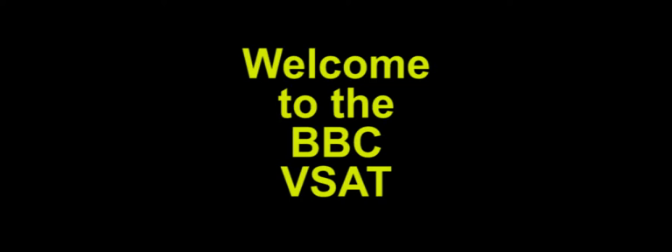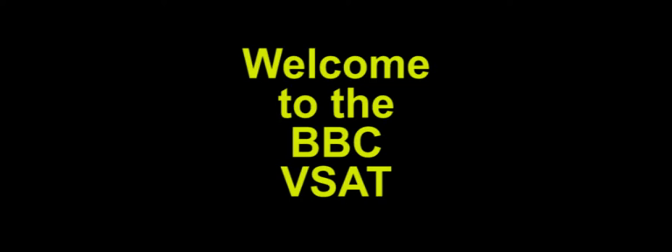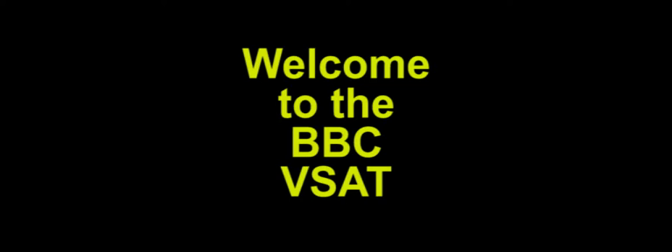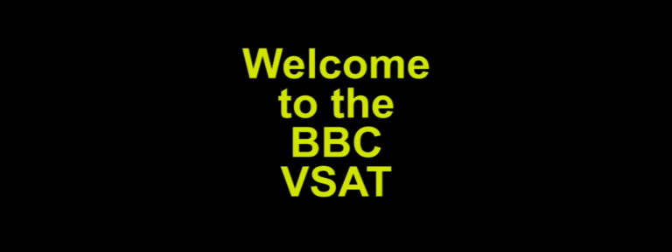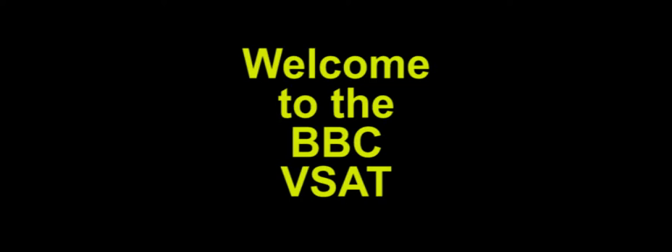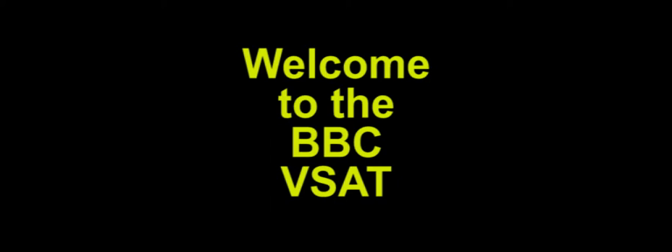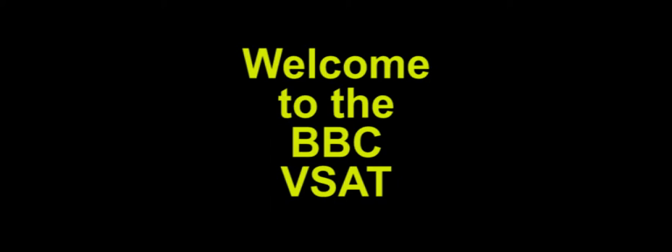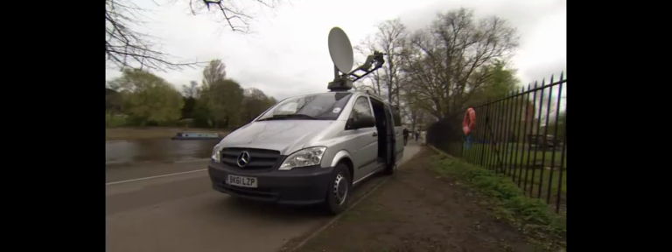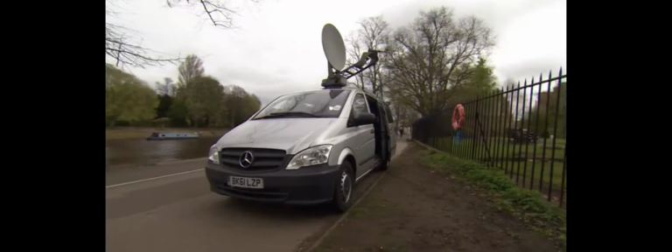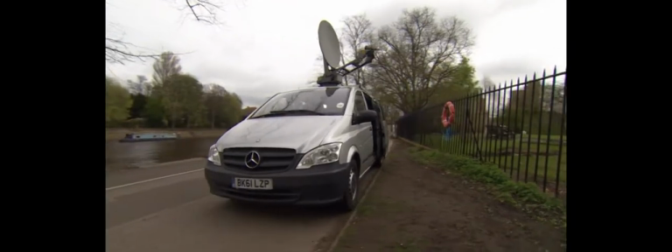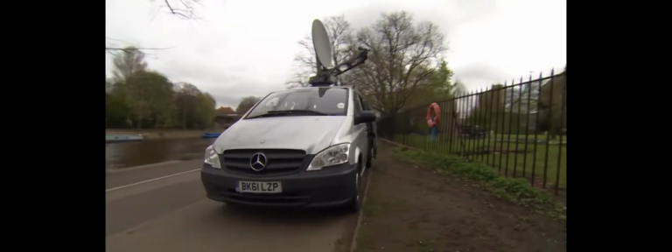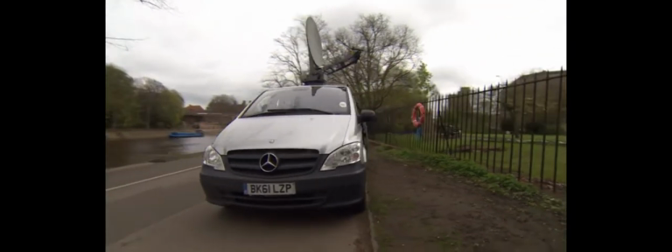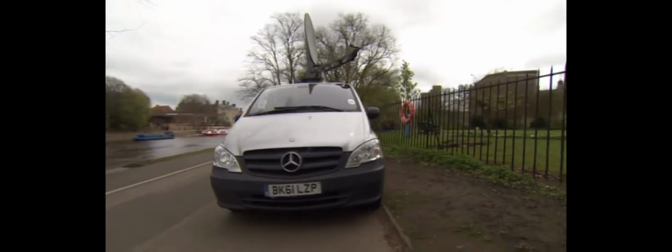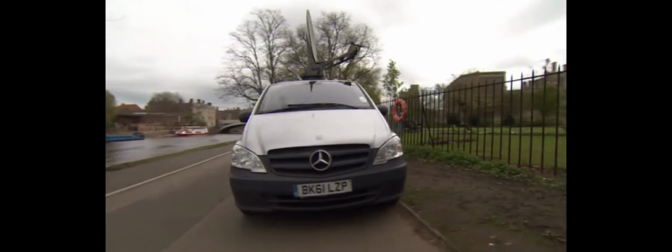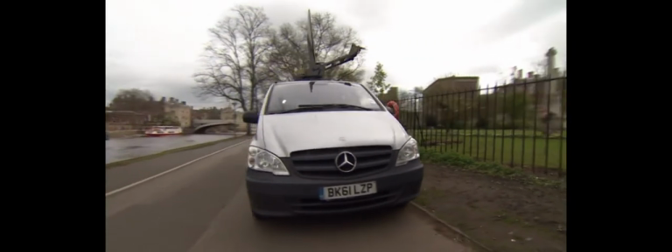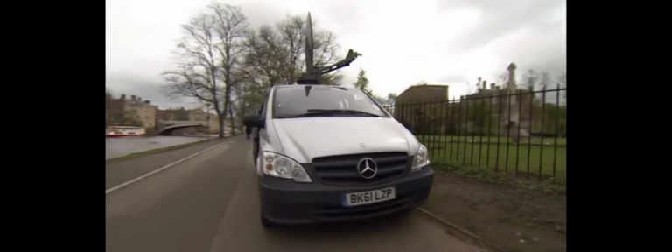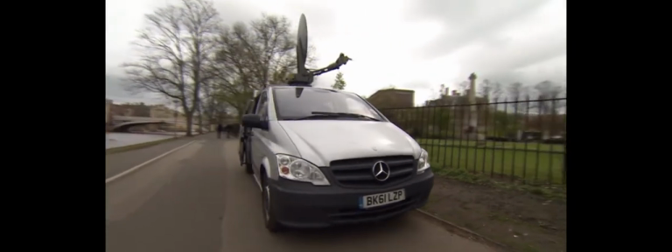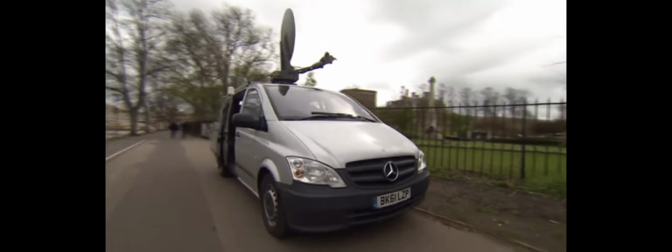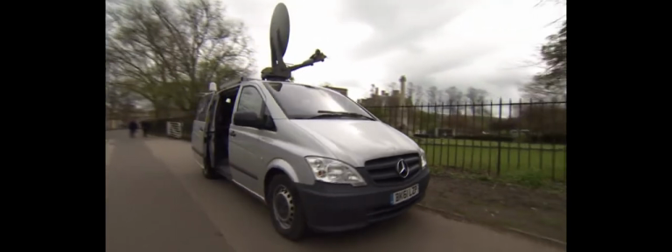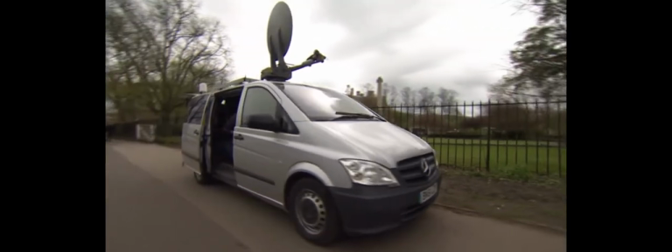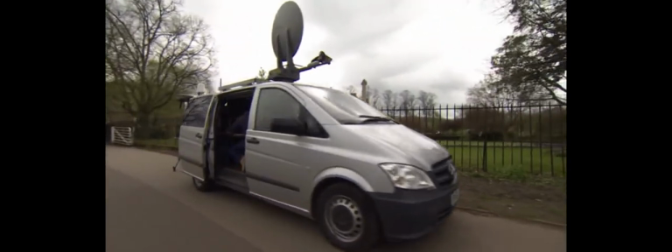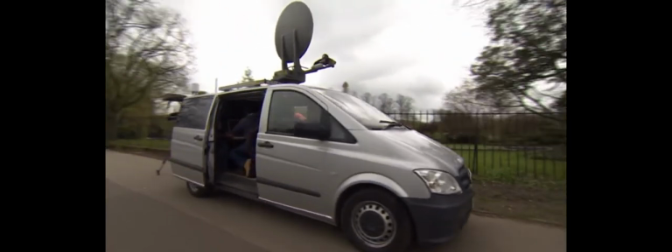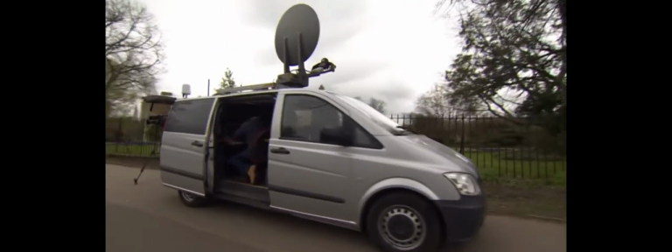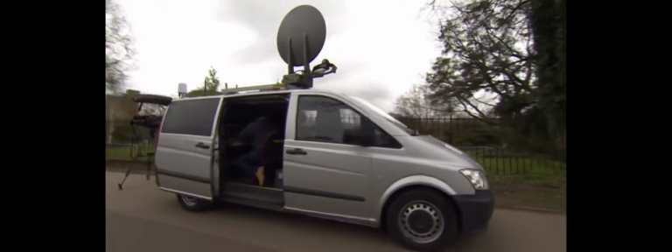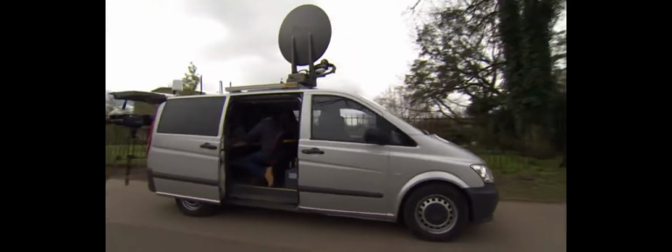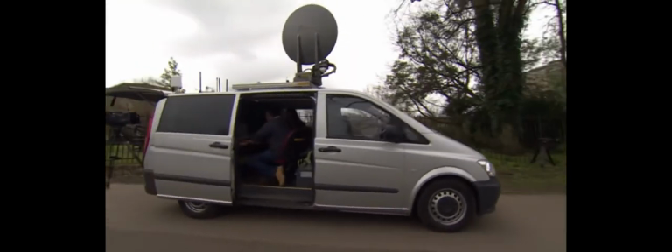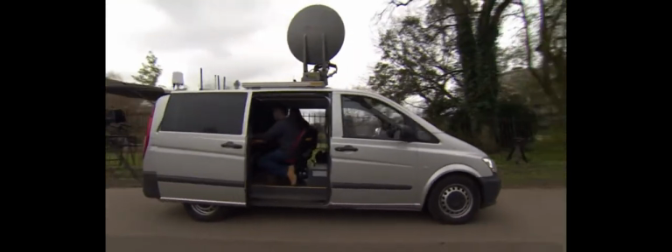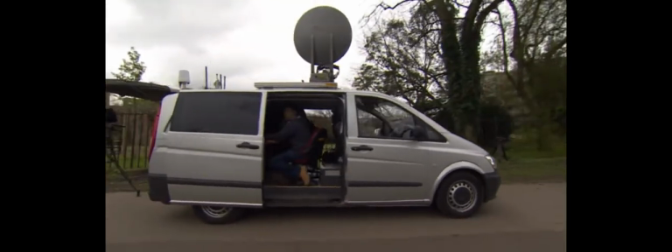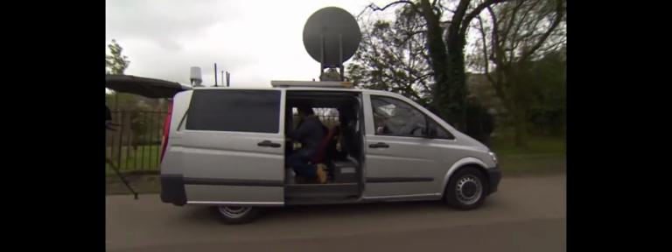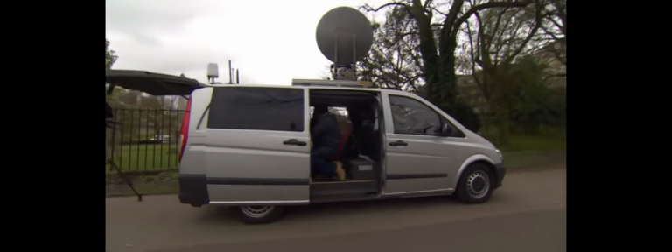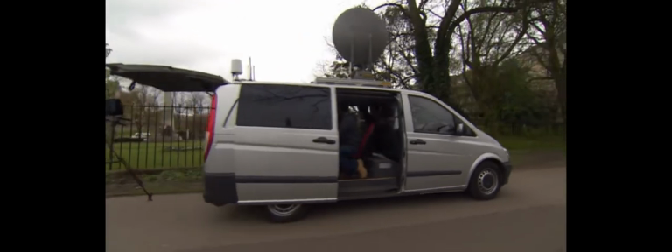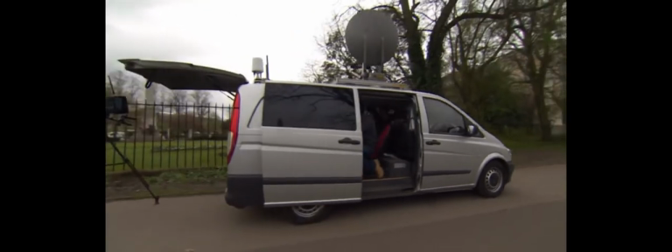This is the new BBC VSAT. It's a one-person operated vehicle which allows you to shoot, edit and go live. And it can be driven by anyone with a standard driving licence.